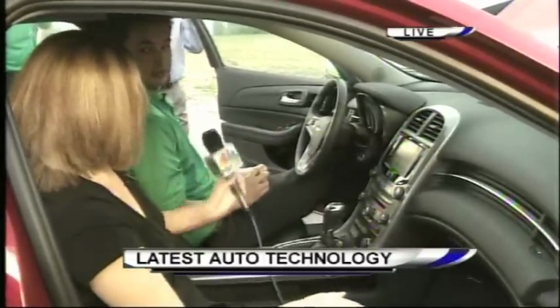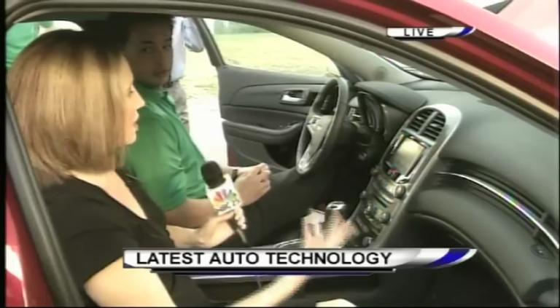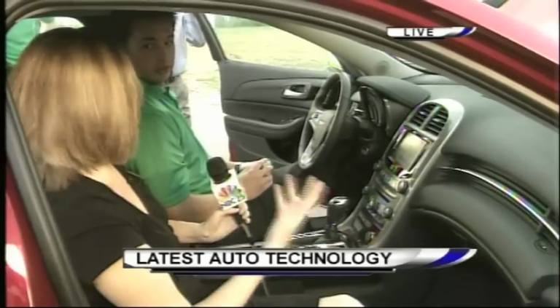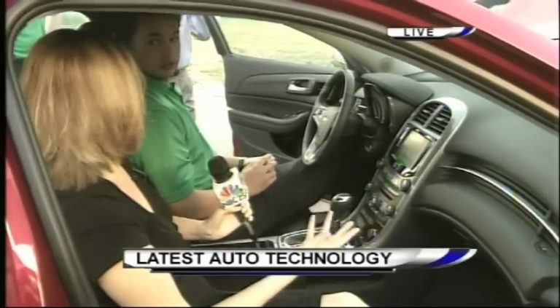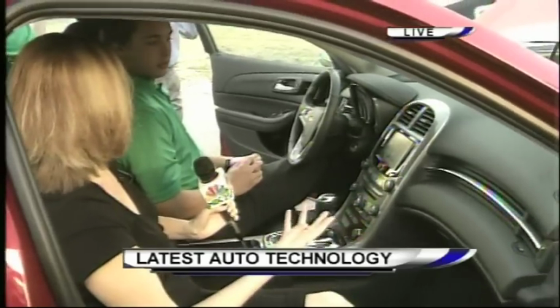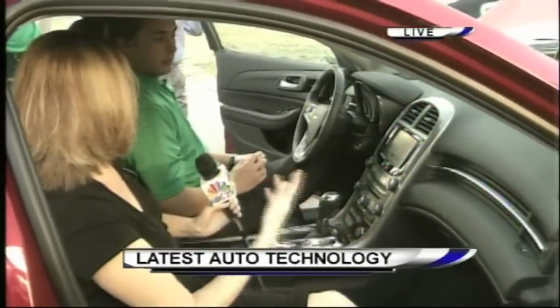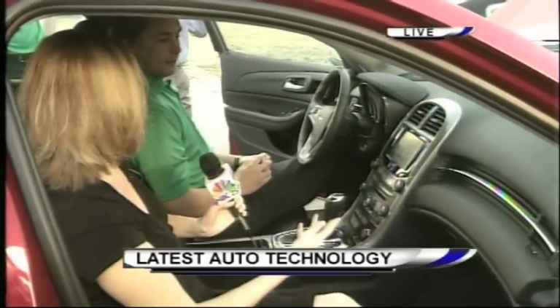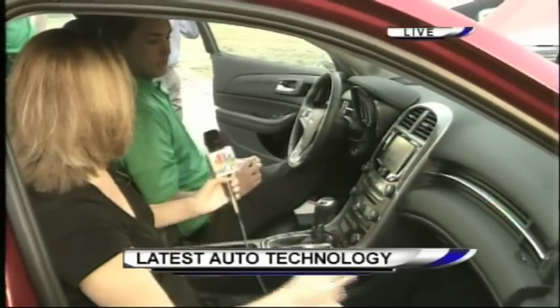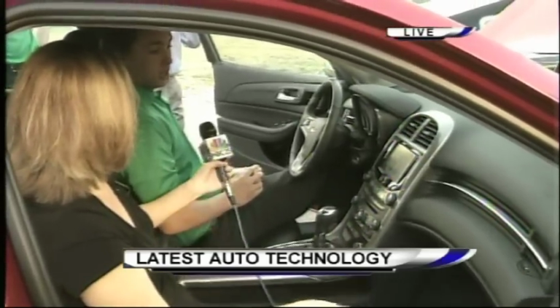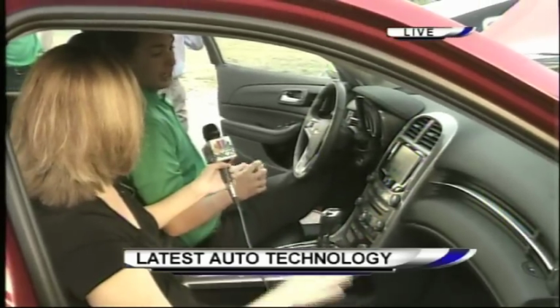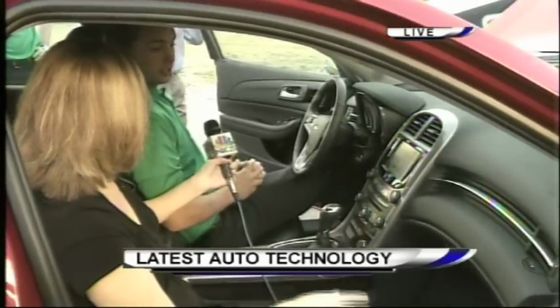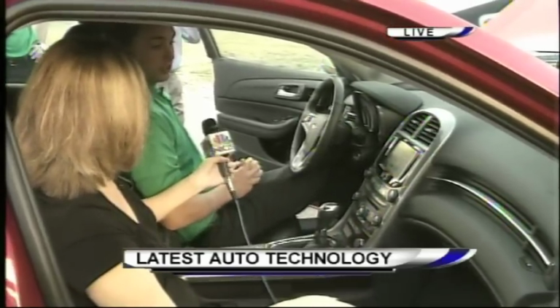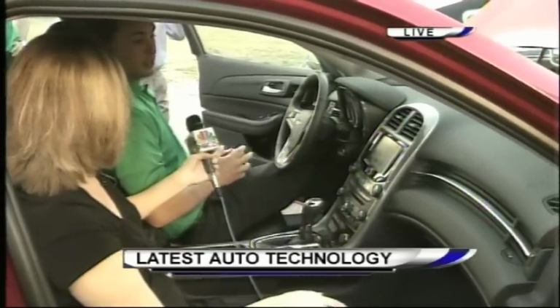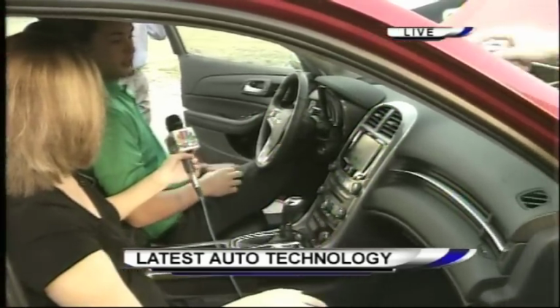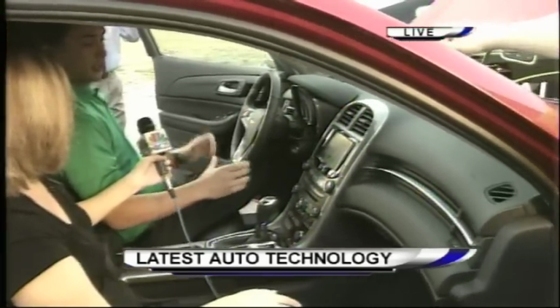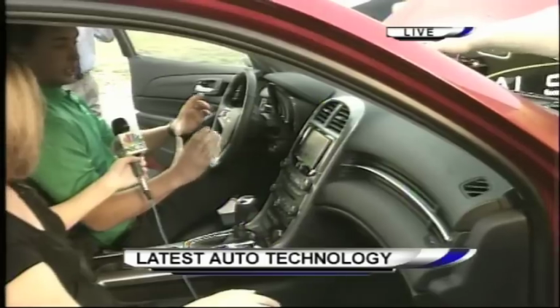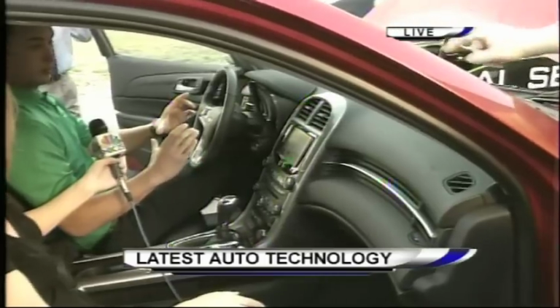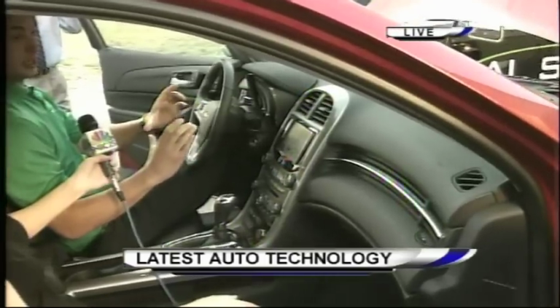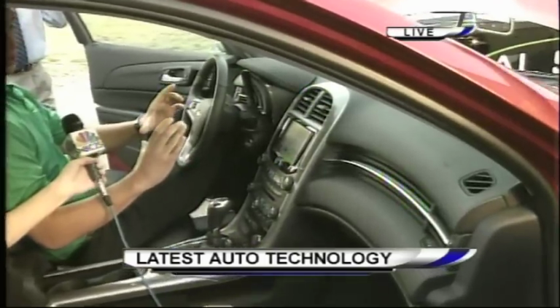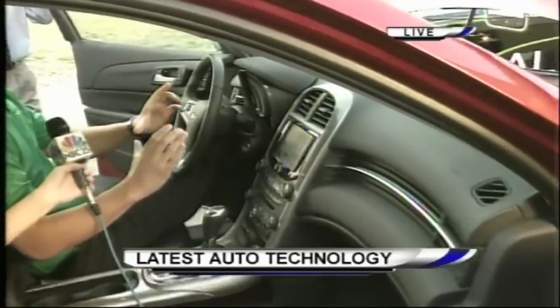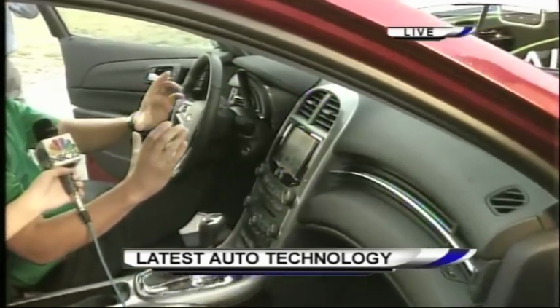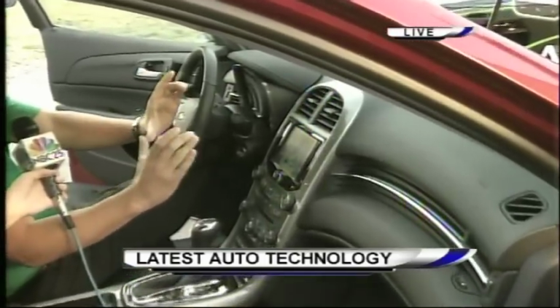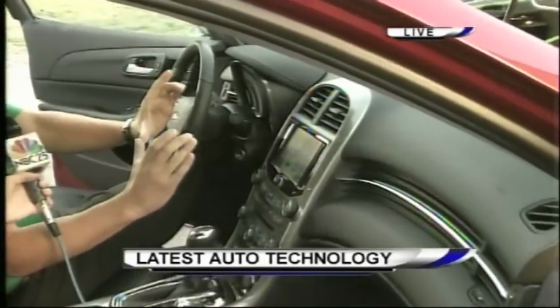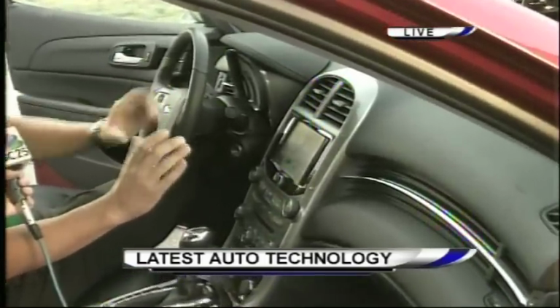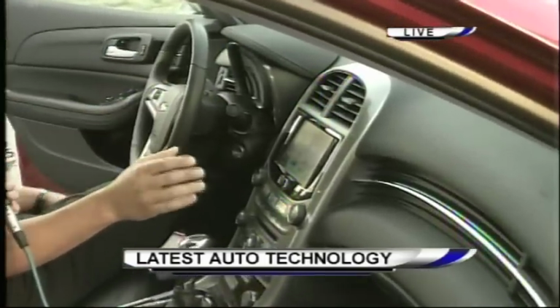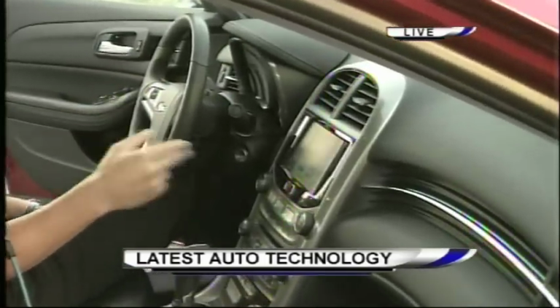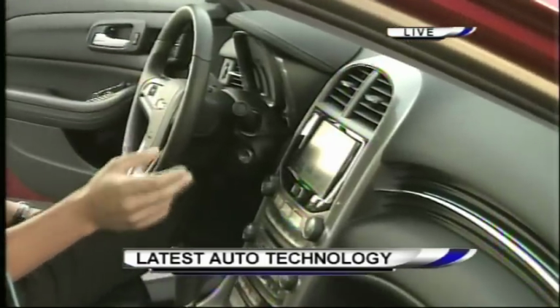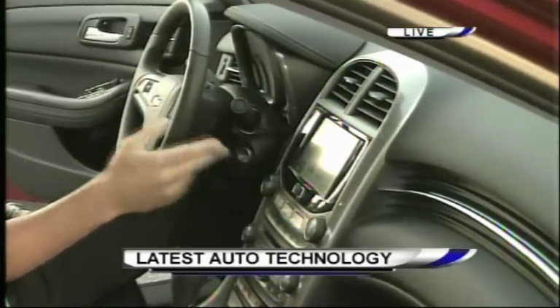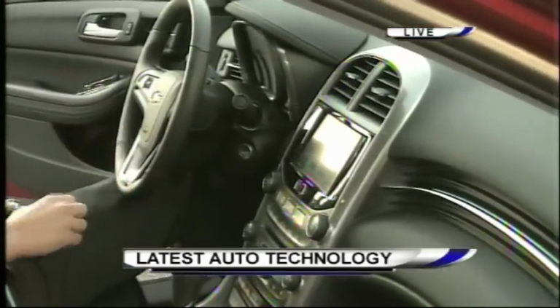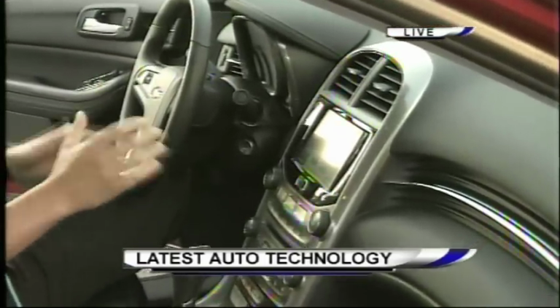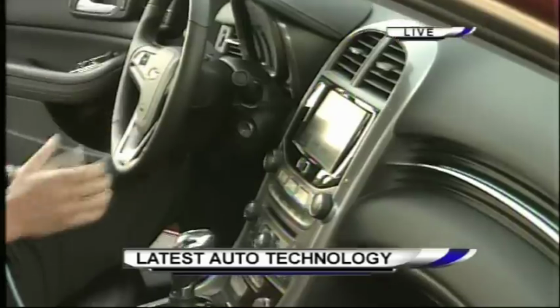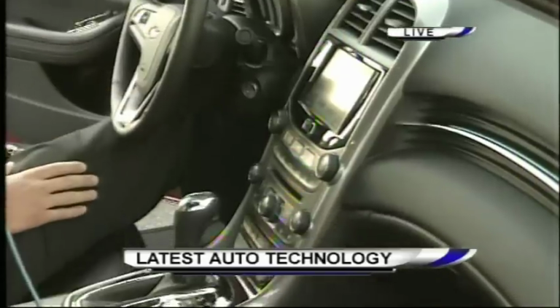A couple seconds left — just list a couple of the new technologies that we see in cars. Well, the Cadillacs are getting pretty complicated. They're going to have basically a tablet right in your system. It's going to be just like a smartphone or like an iPad where you can do all the stuff you can do on a tablet.